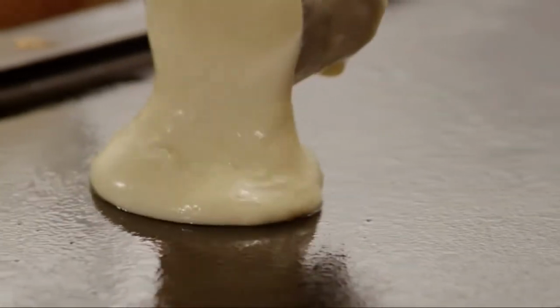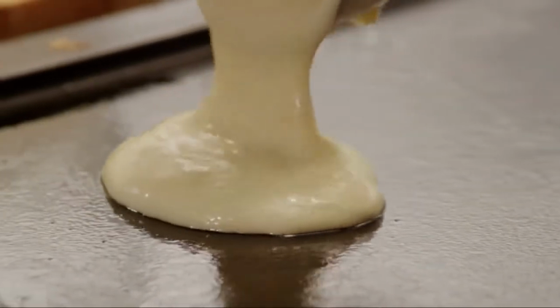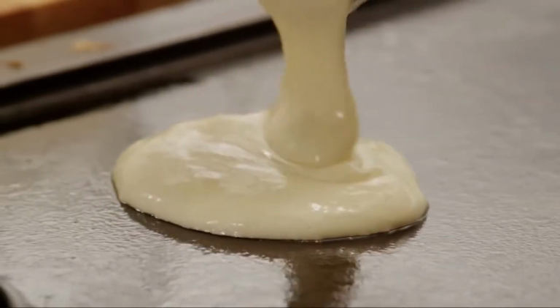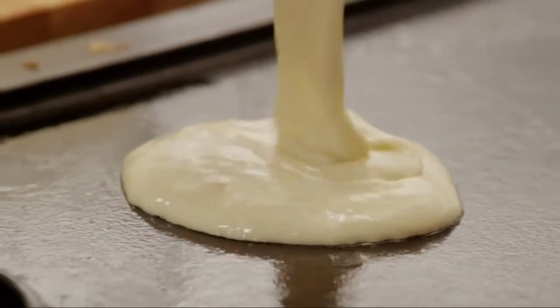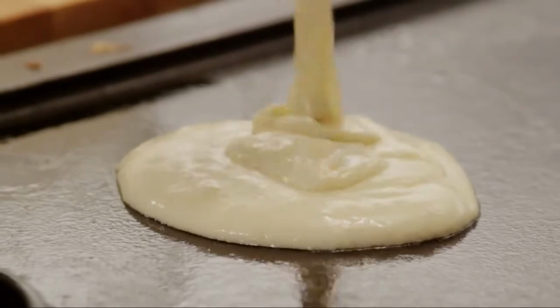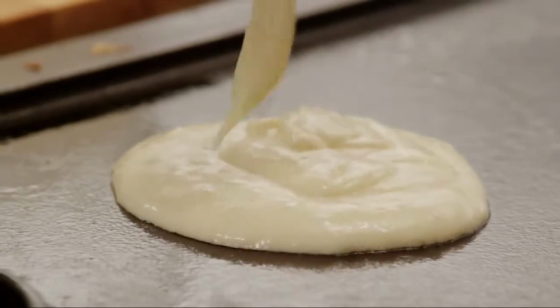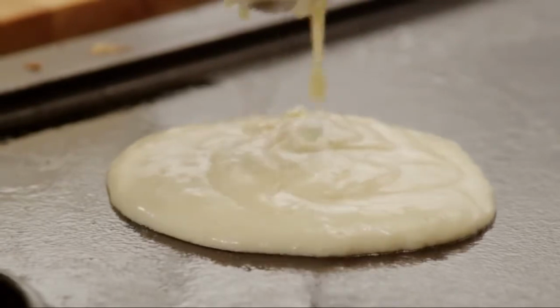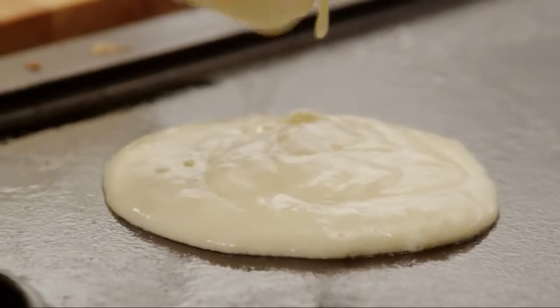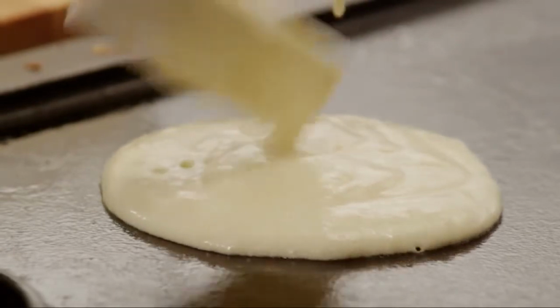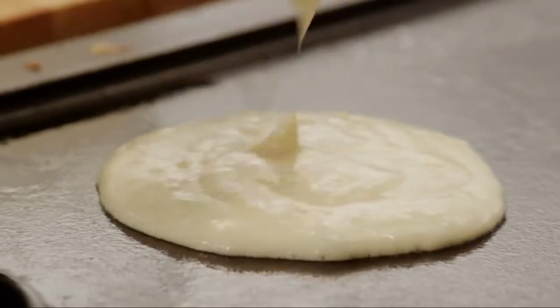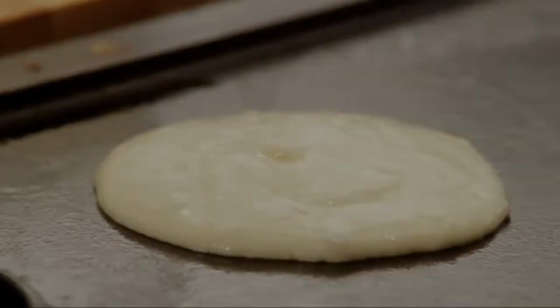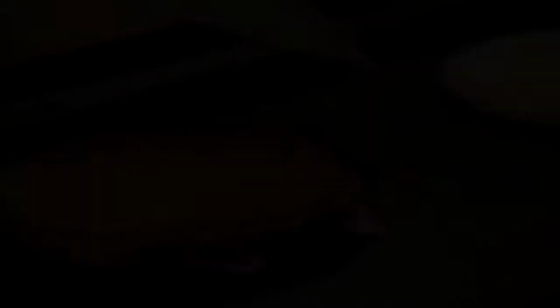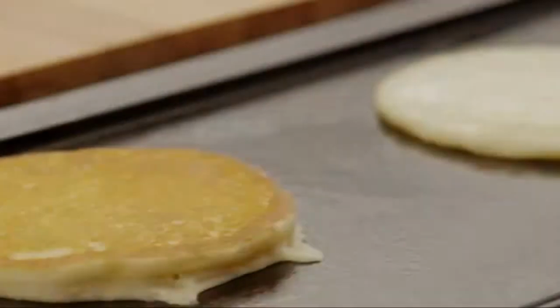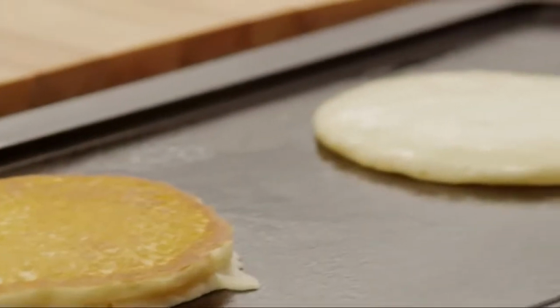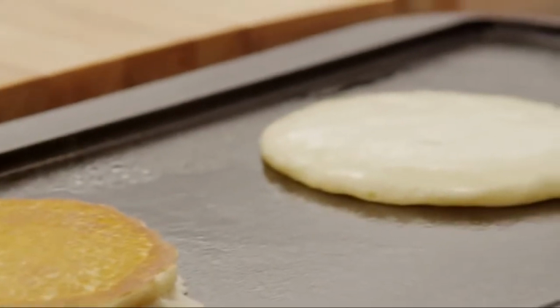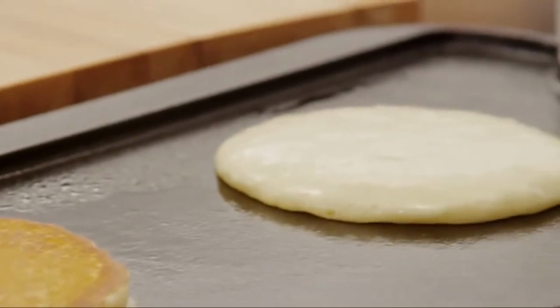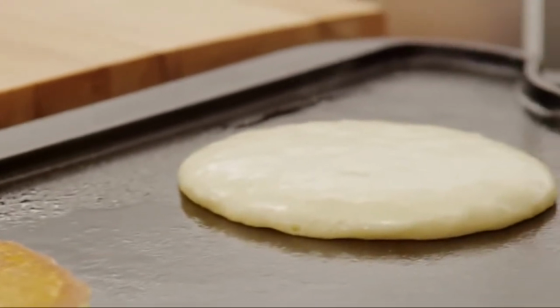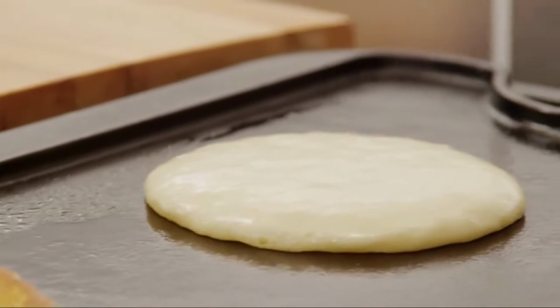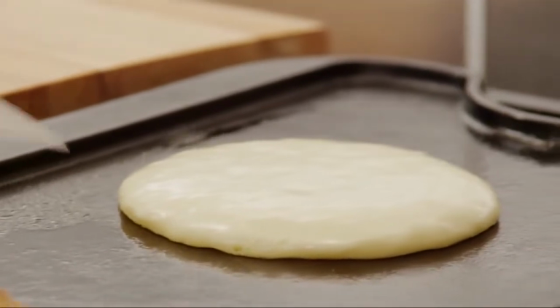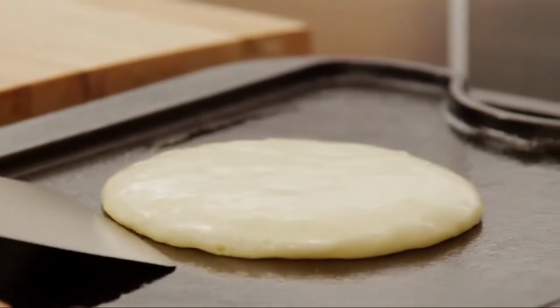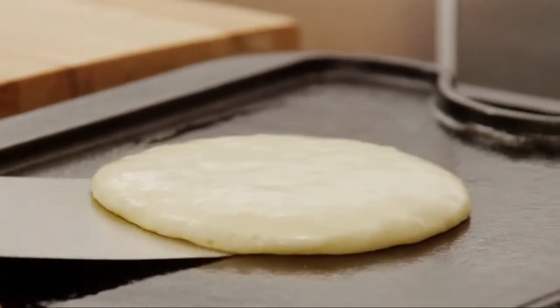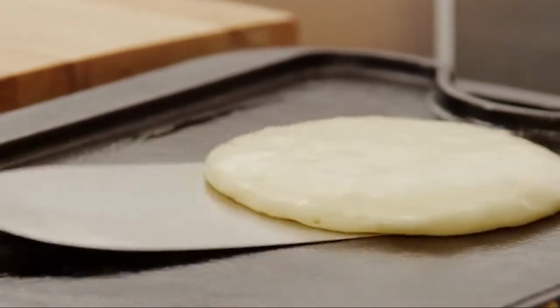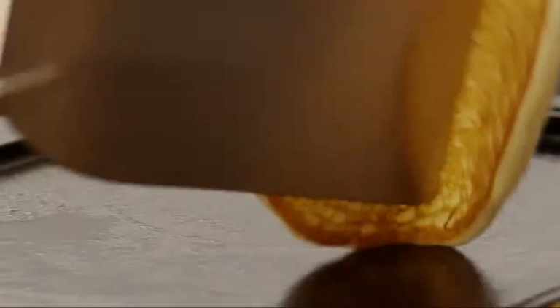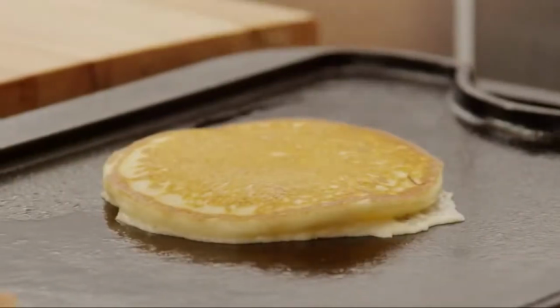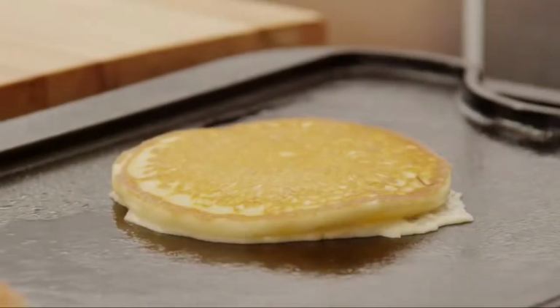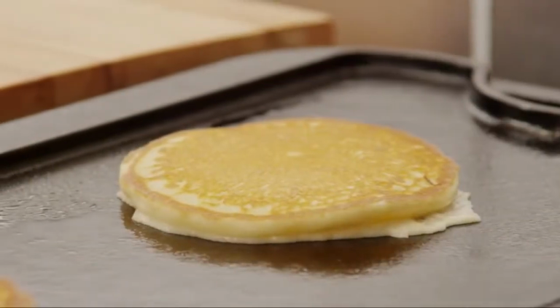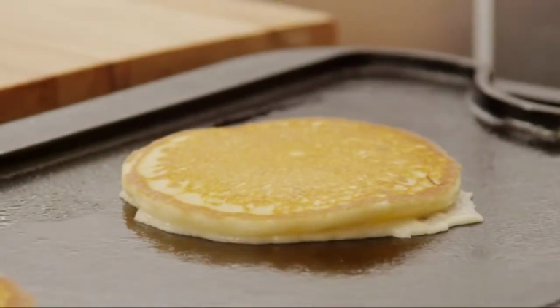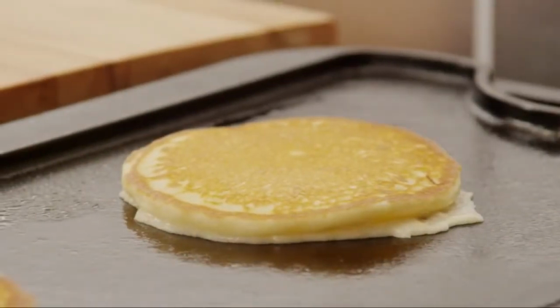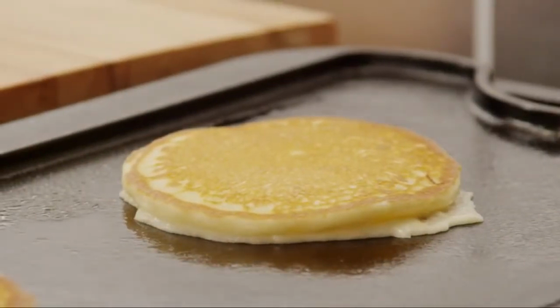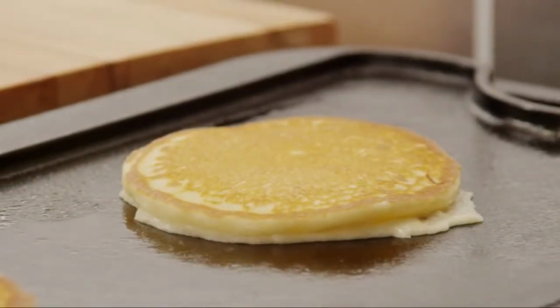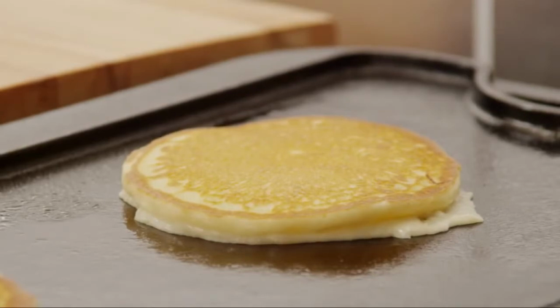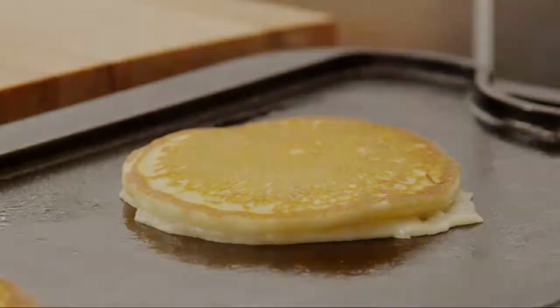Cook them until bubbles appear on the surface, about two minutes. Flip them with a spatula and brown the other side, about two more minutes. Work in batches as necessary.